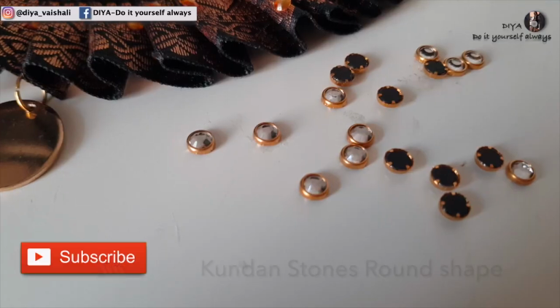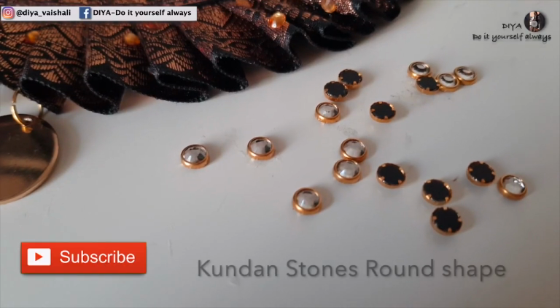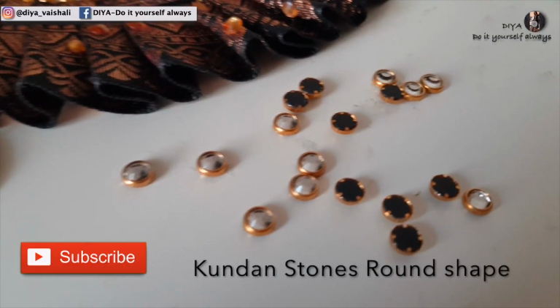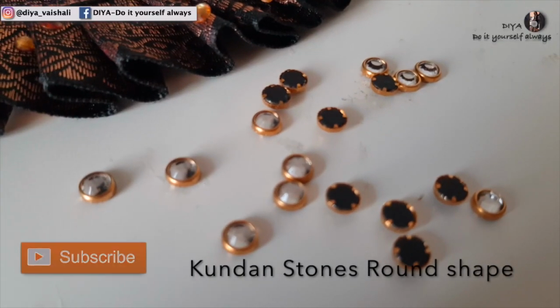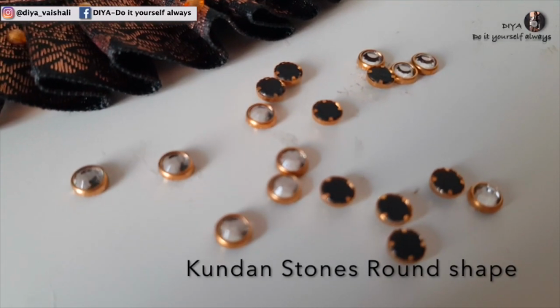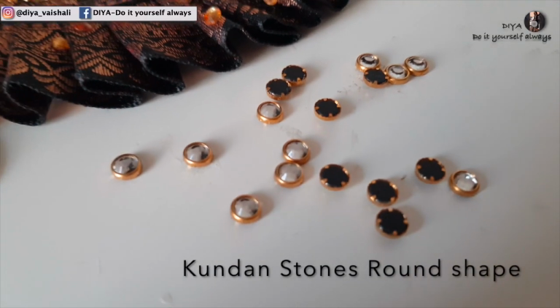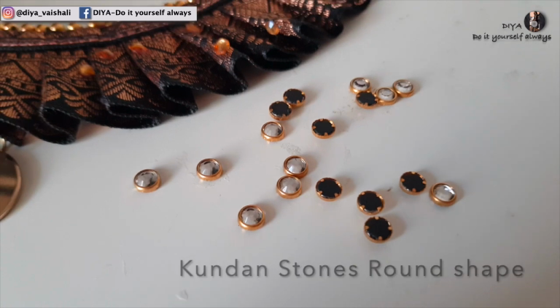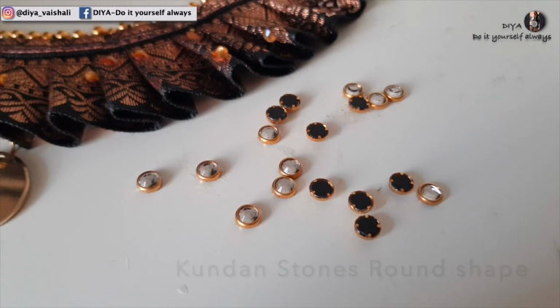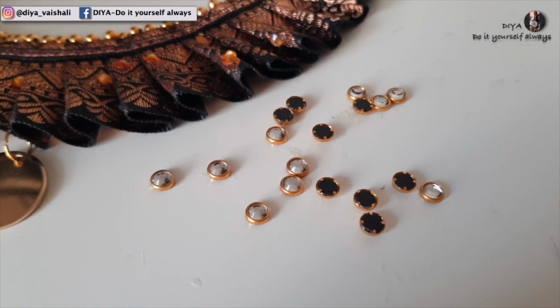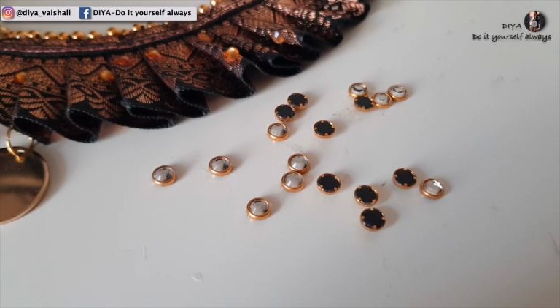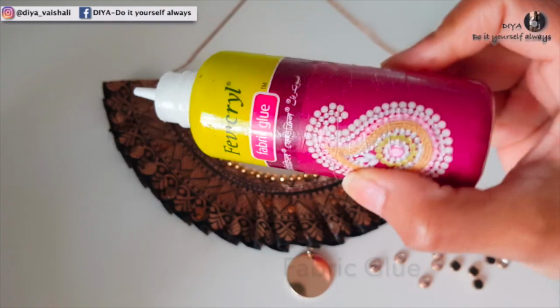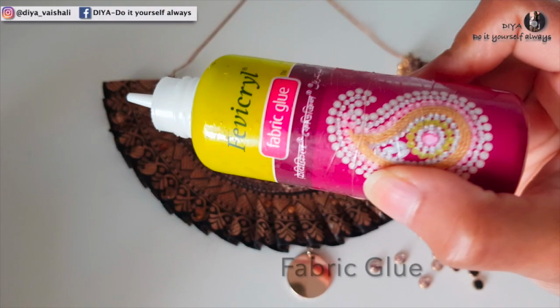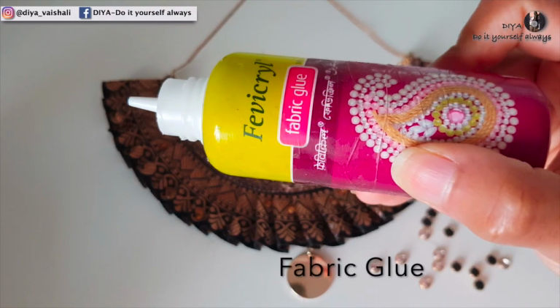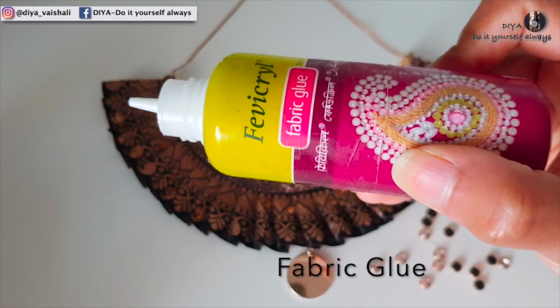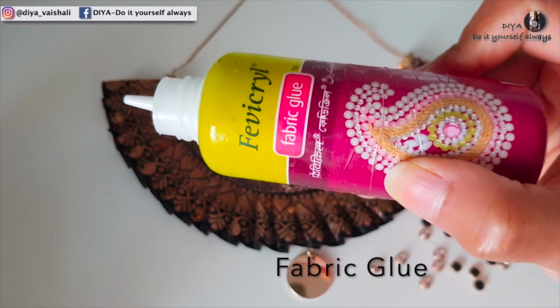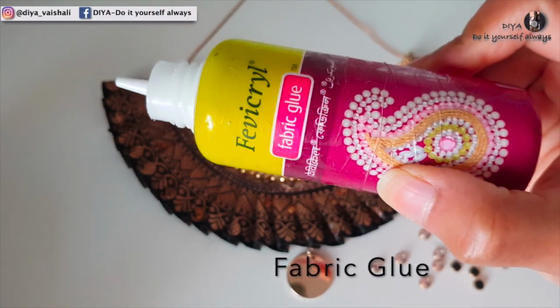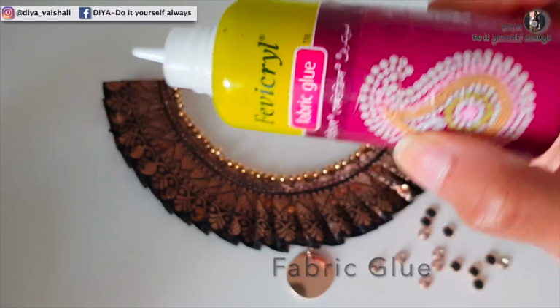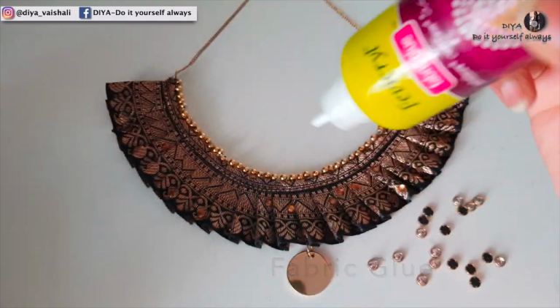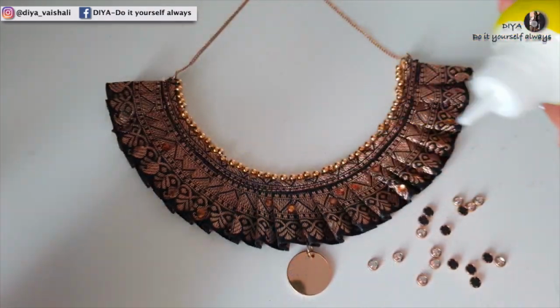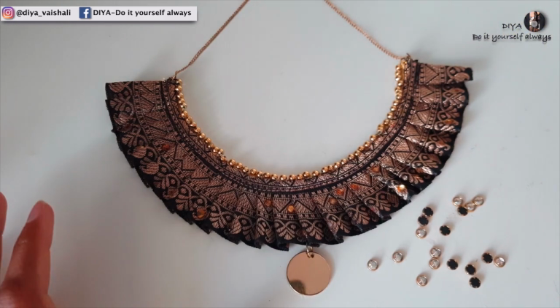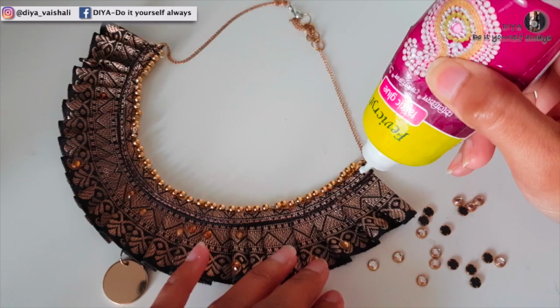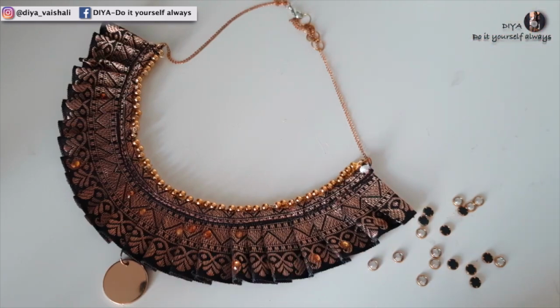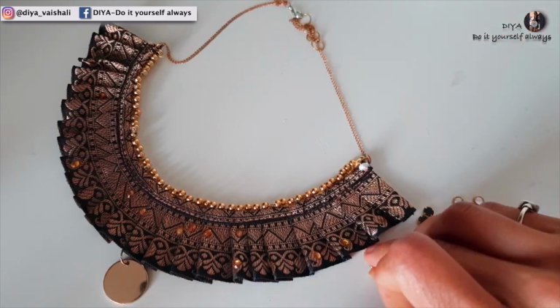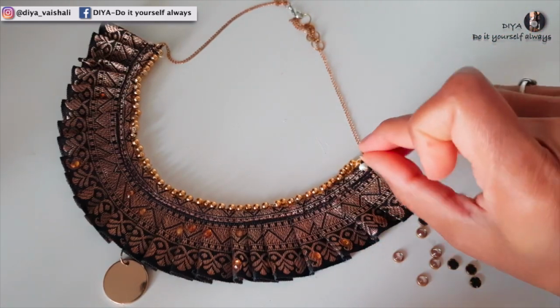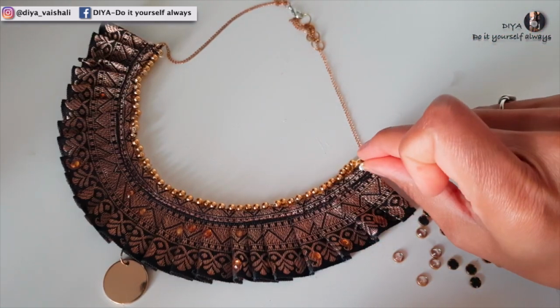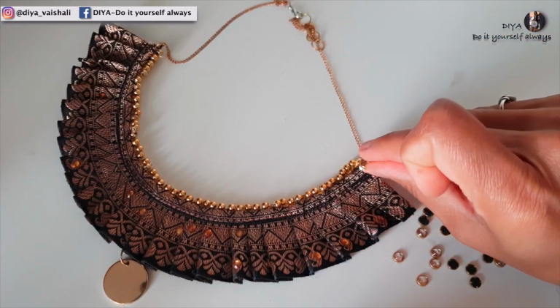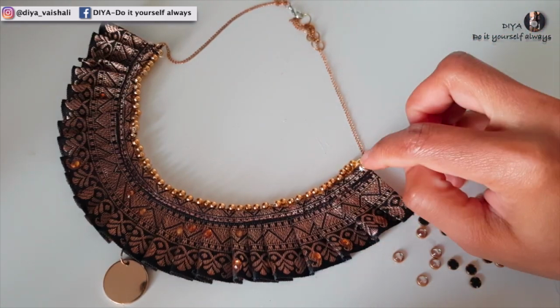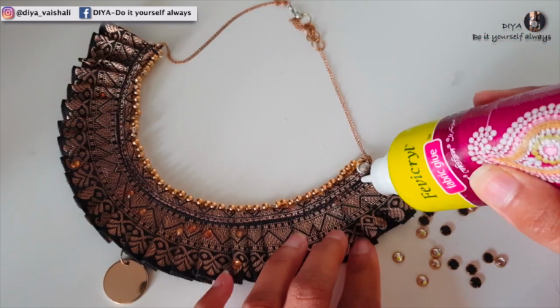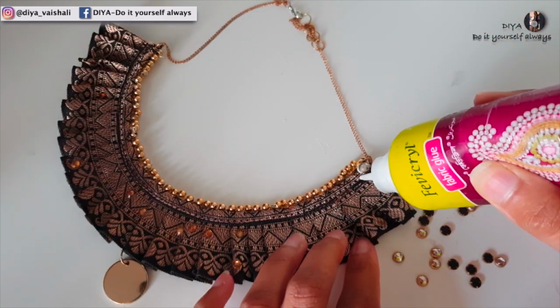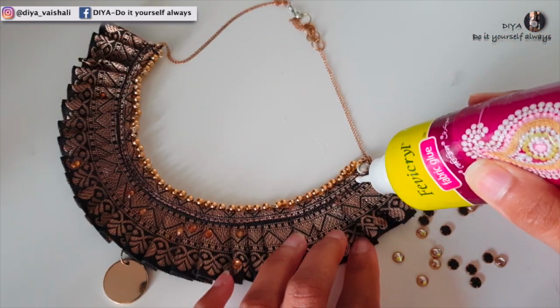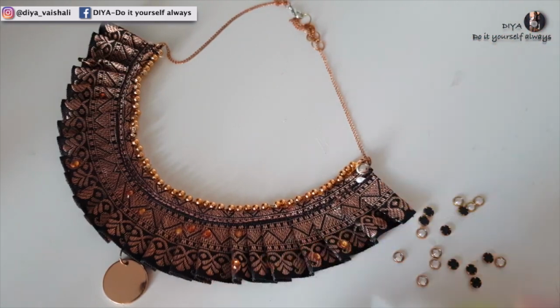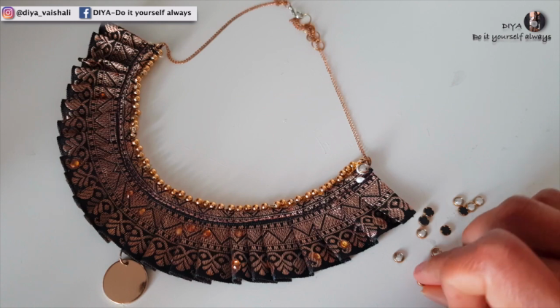I thought to make this necklace more beautiful by adding some stone kundans, so here I'm using fabric glue and these stones and sticking them on the necklace.